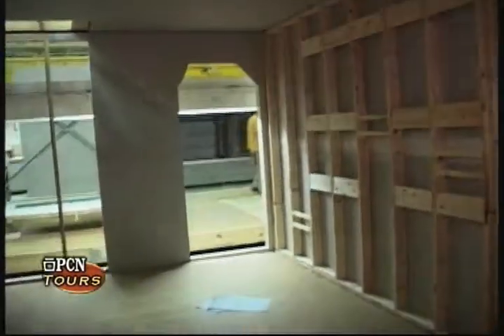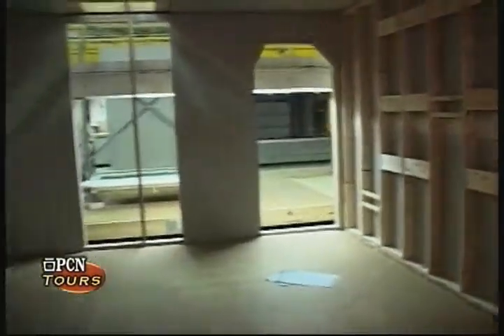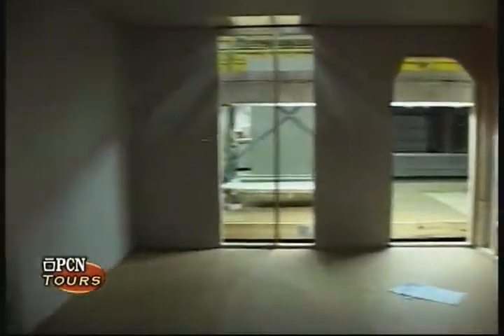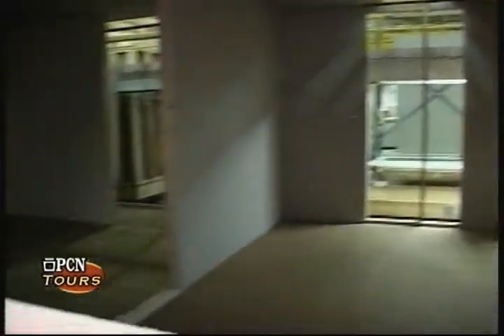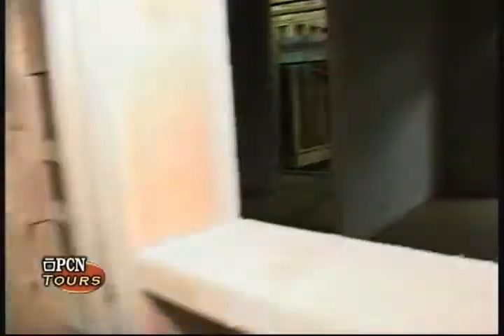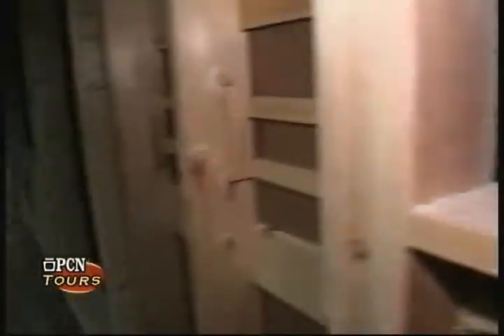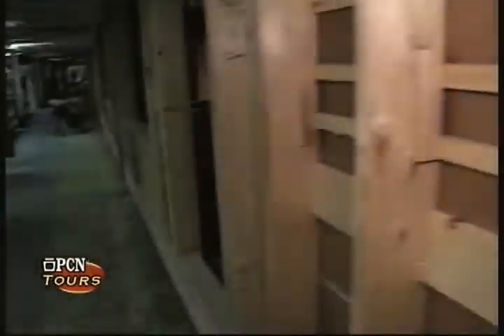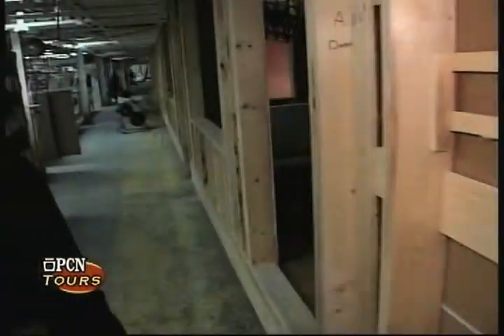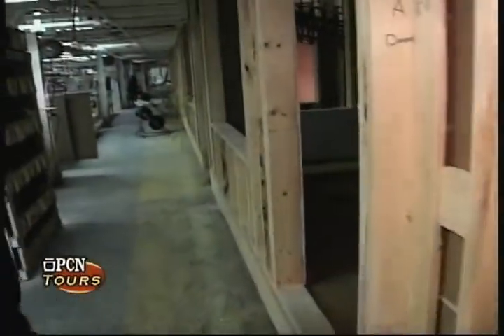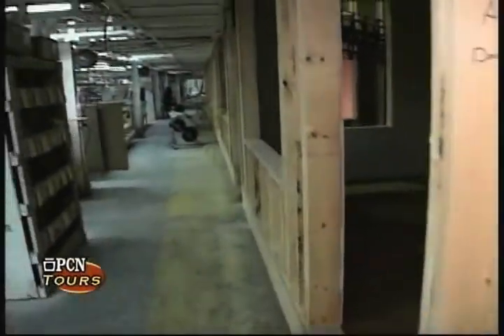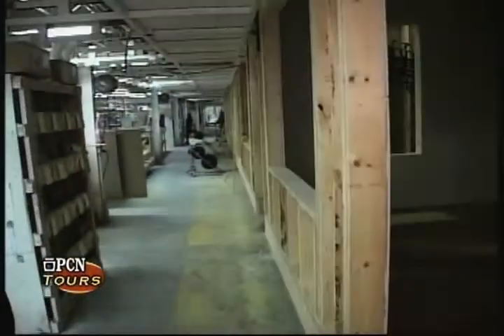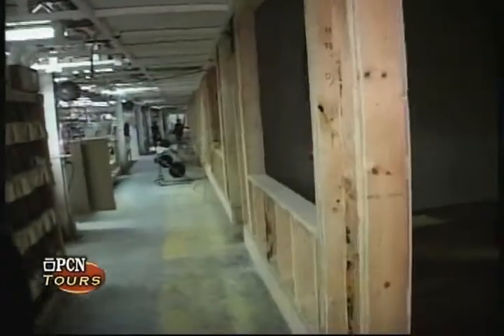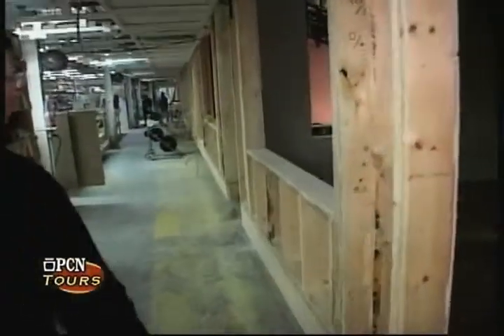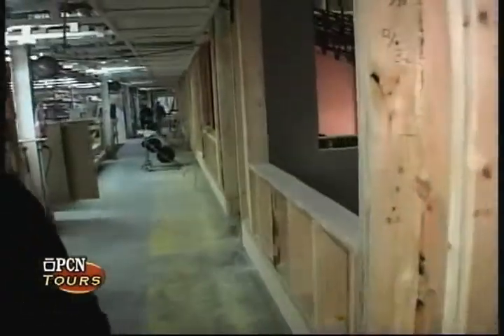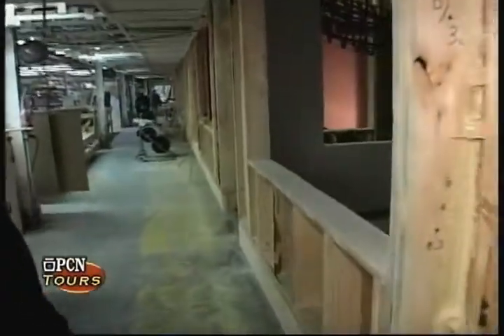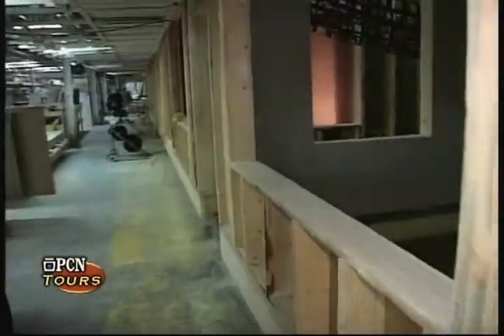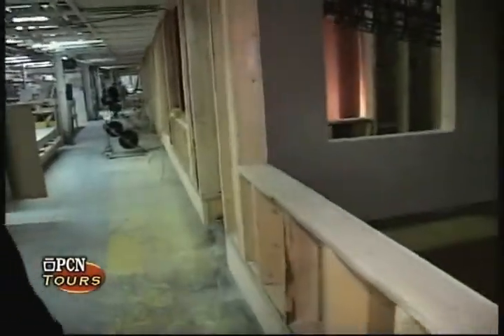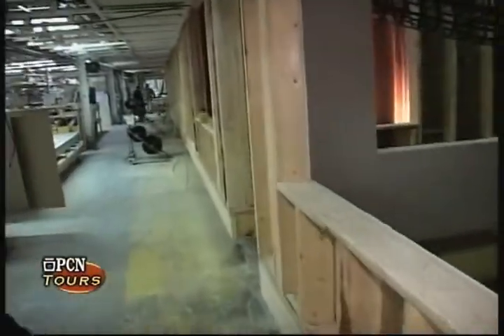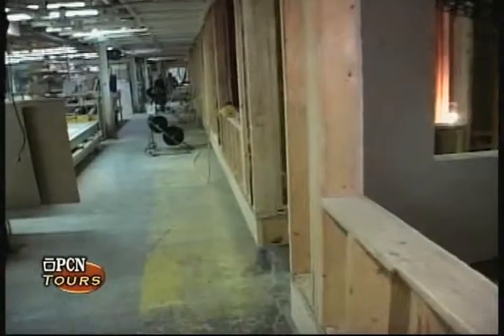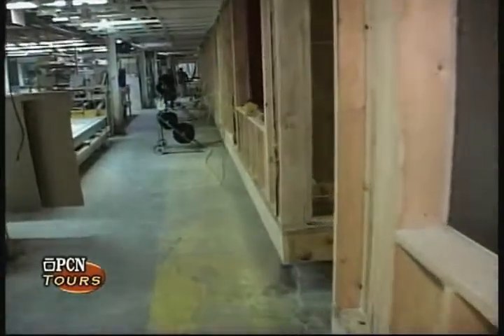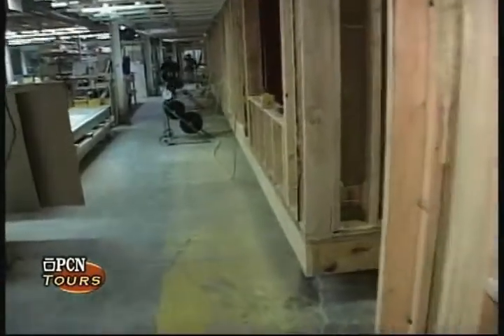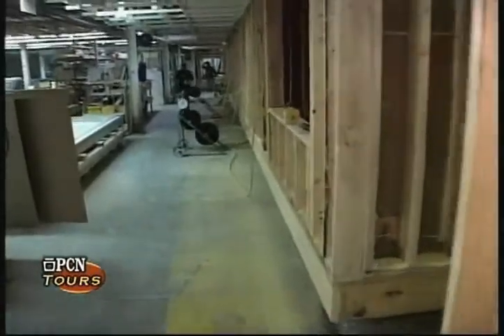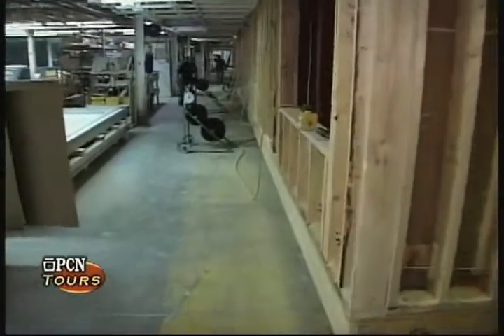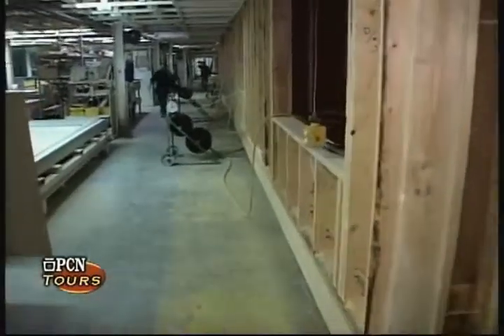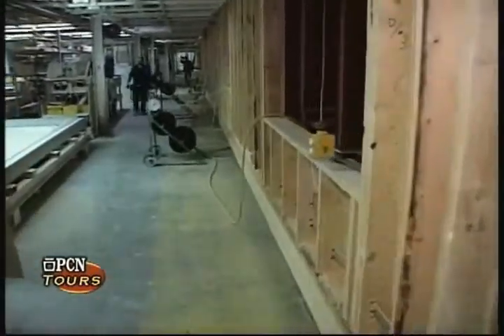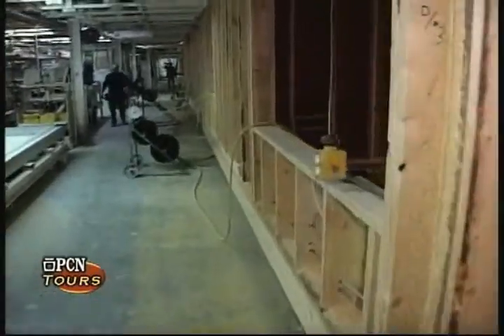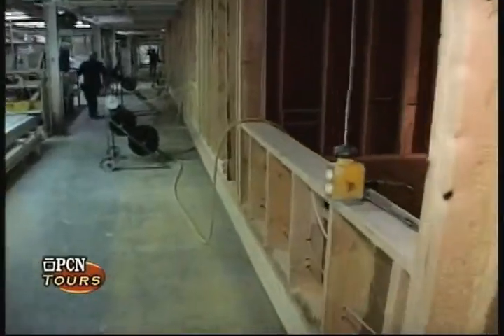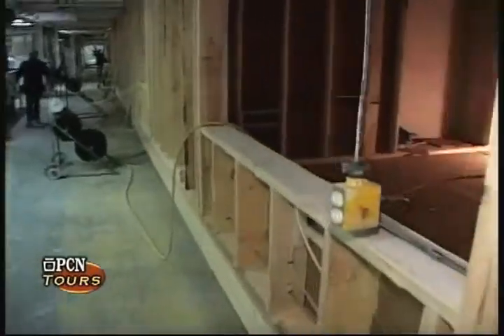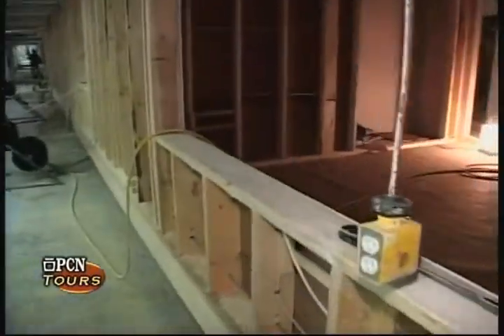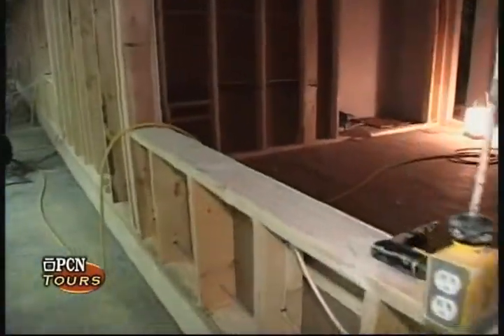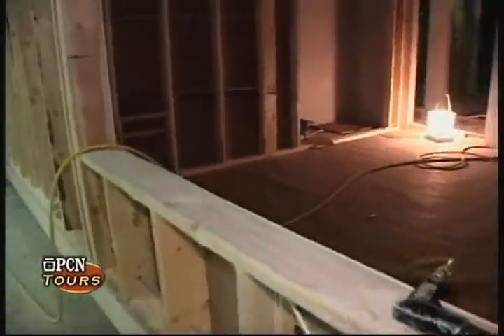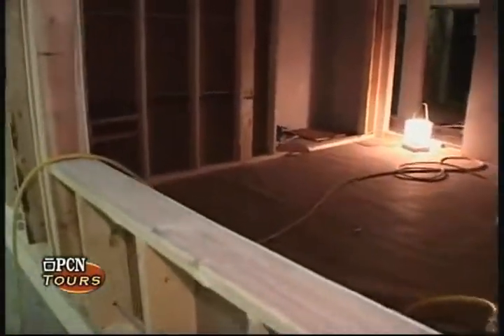As we move down the line, you're going to see different processes going on. Electricians are installing wires, and plumbers will be installing any venting or drain lines.